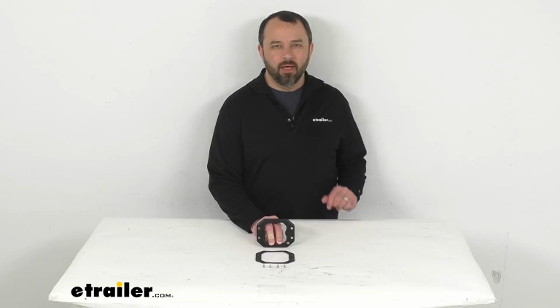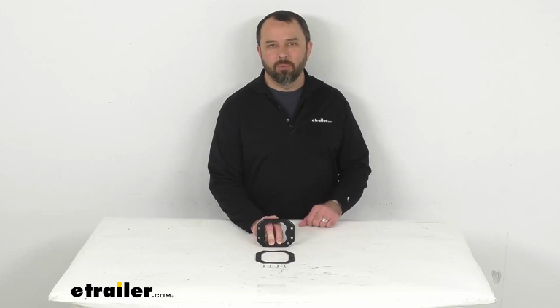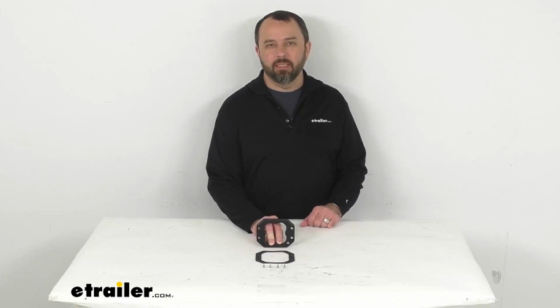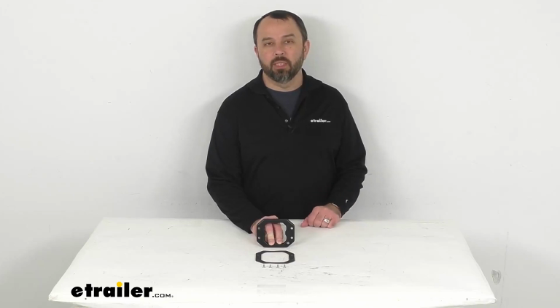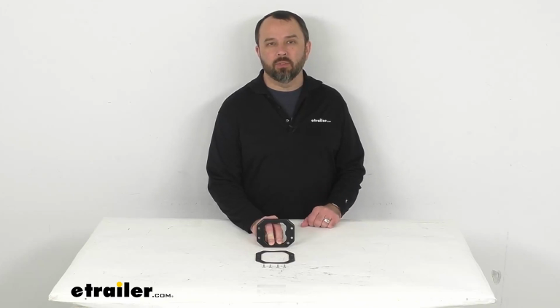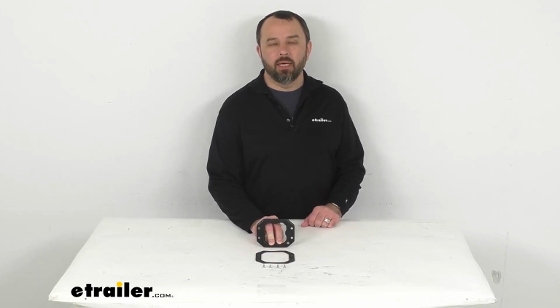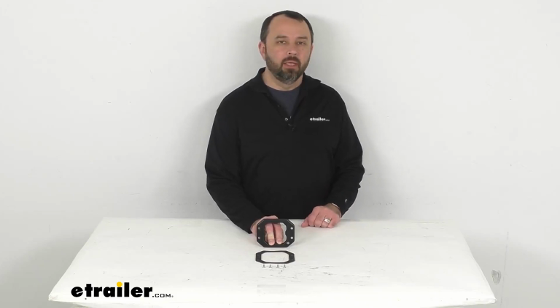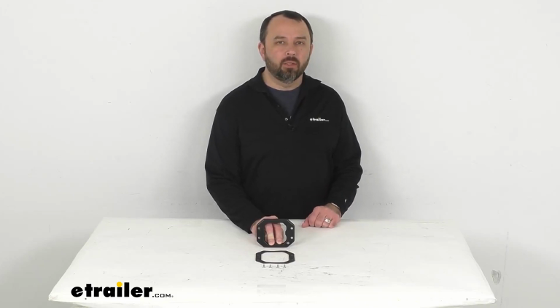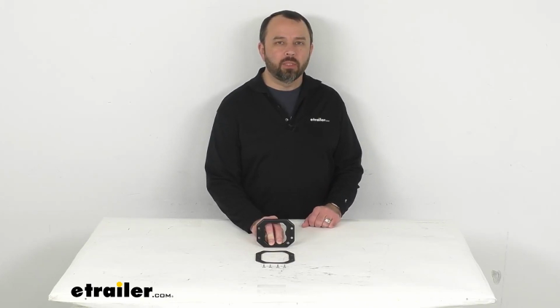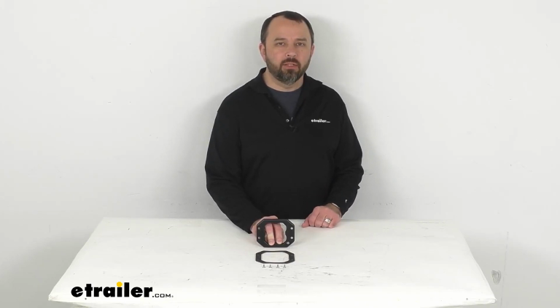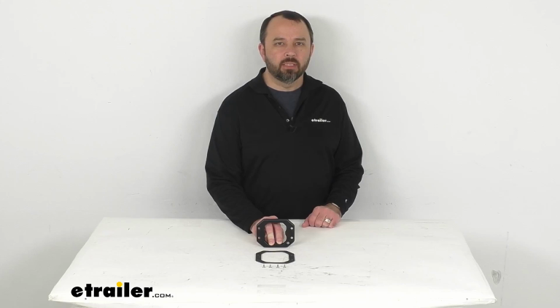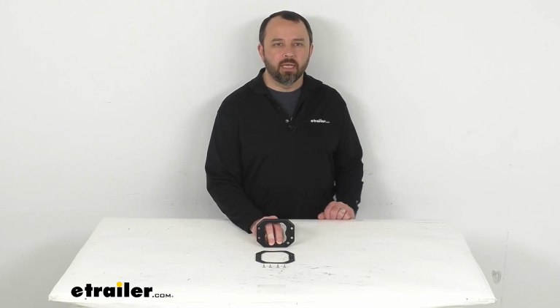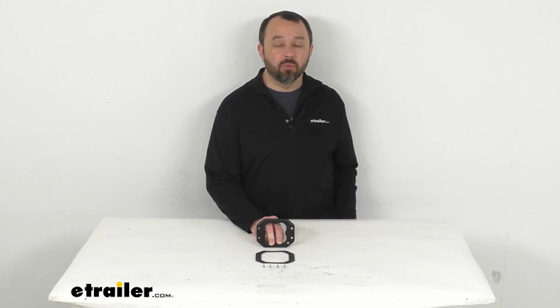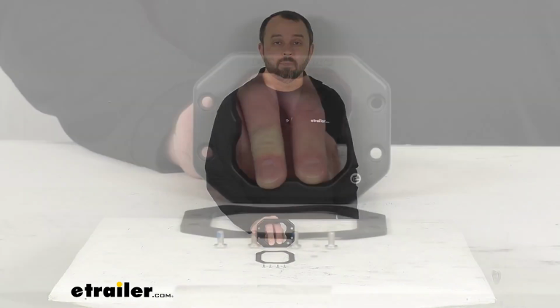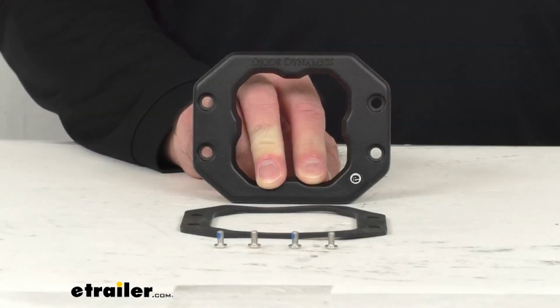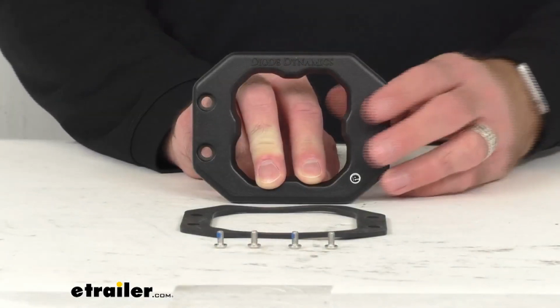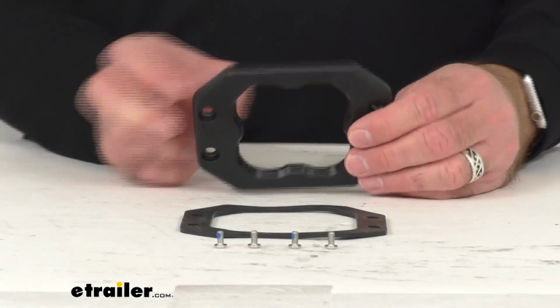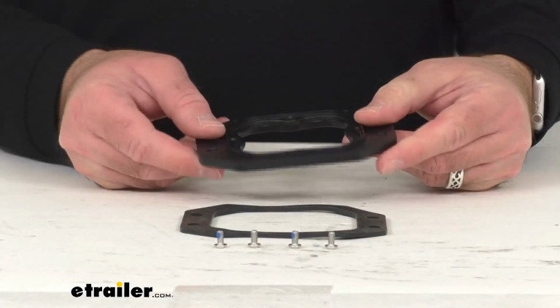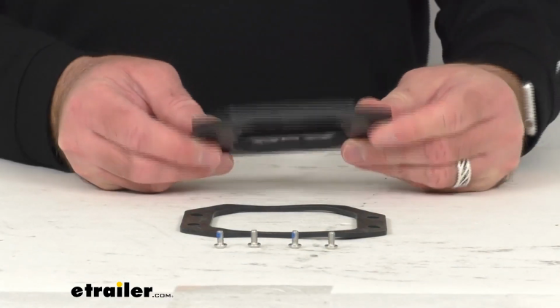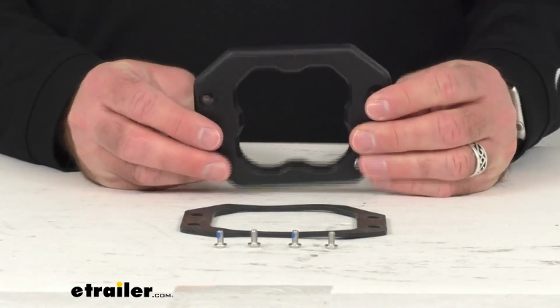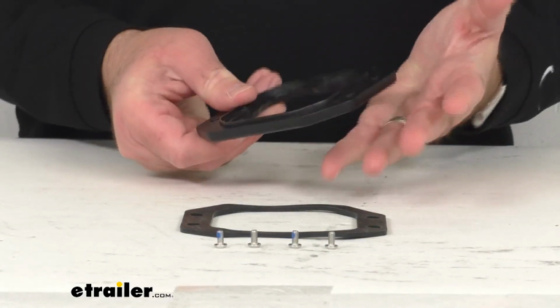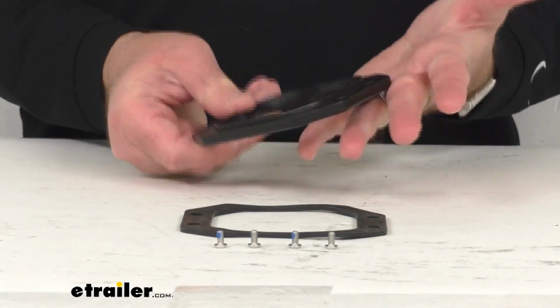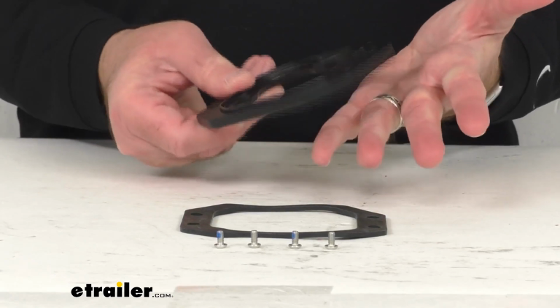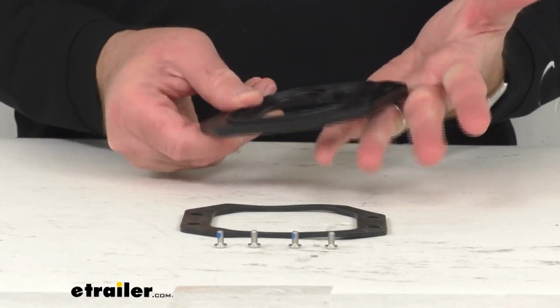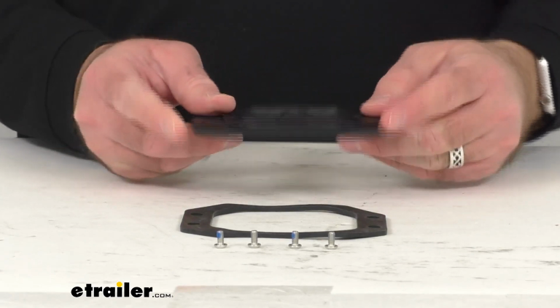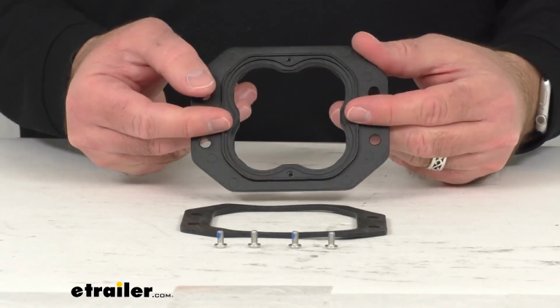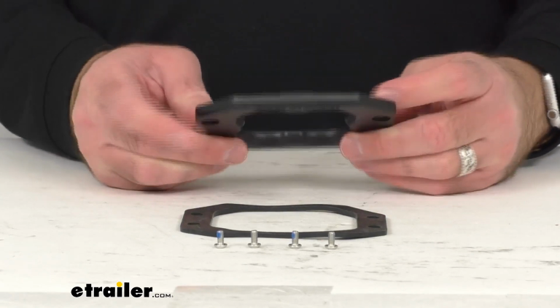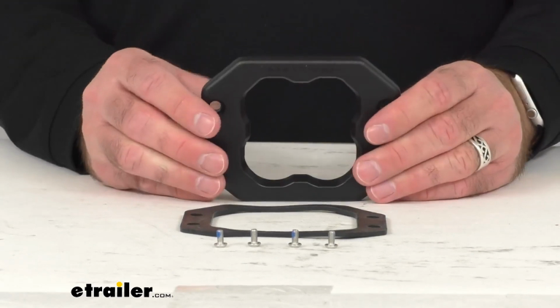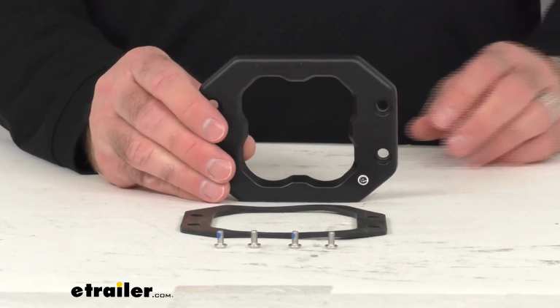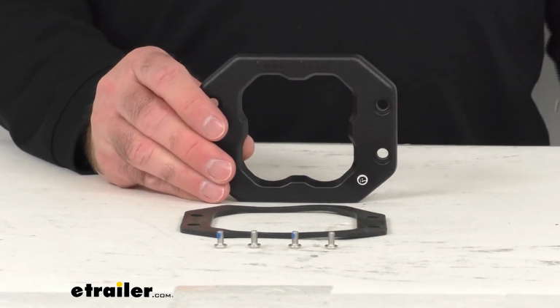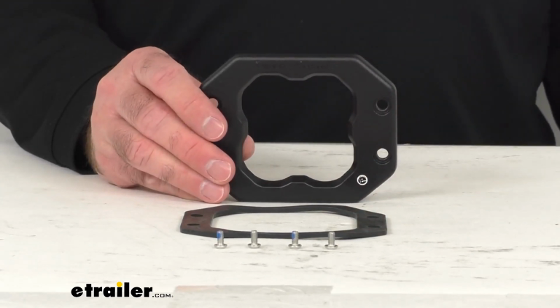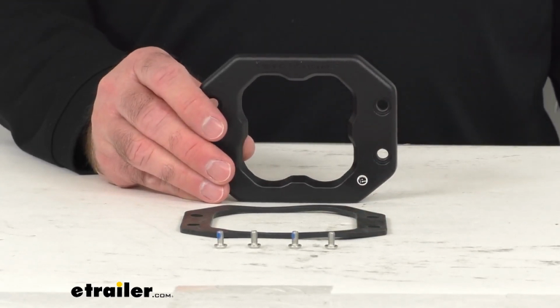Hi everybody, Andy here with eTrailer.com. Let's take a real quick look together at this Diode Dynamics Replacement Flush Mounted Bezel. This is going to replace the bezel for your flush mounted SS3 3-inch LED pod light.